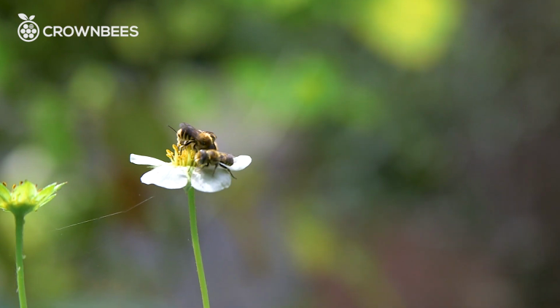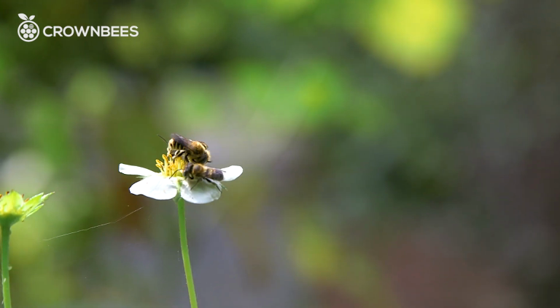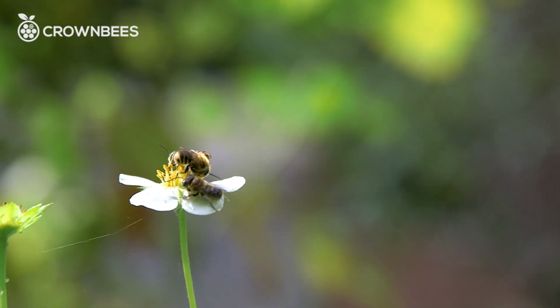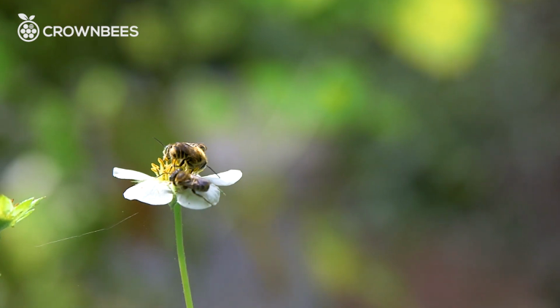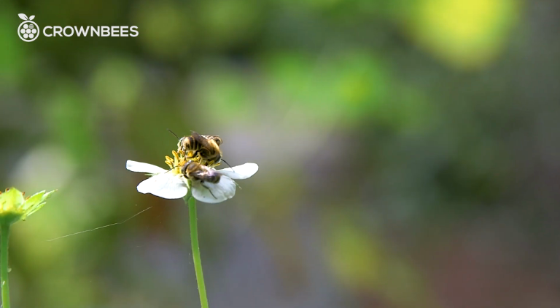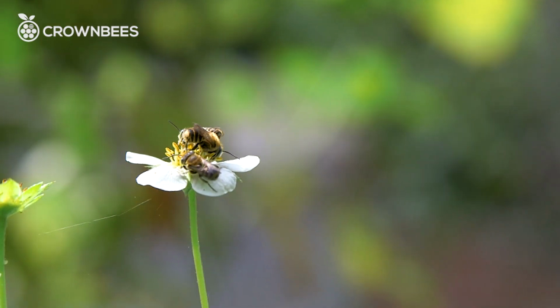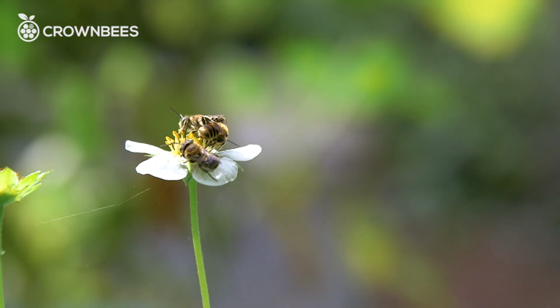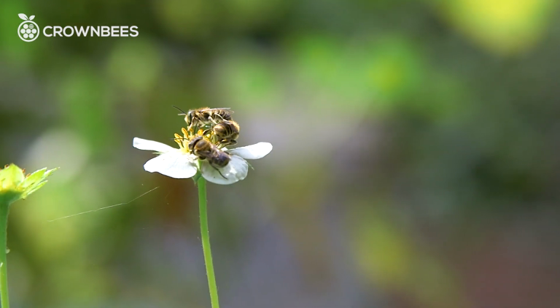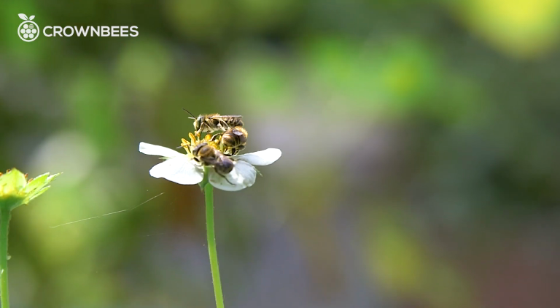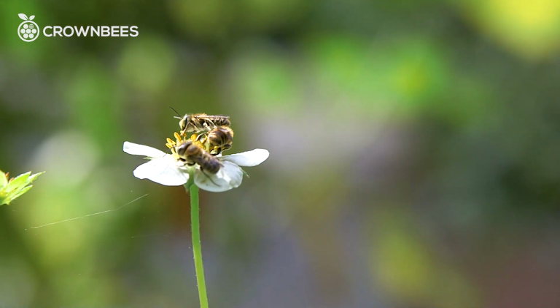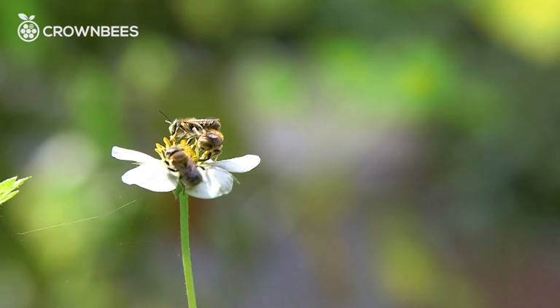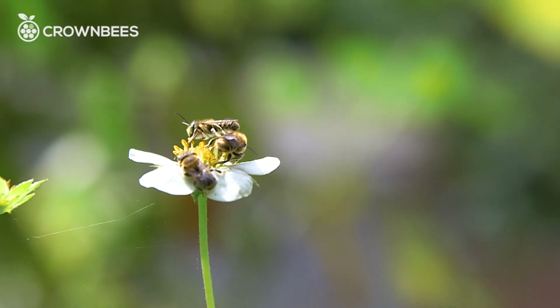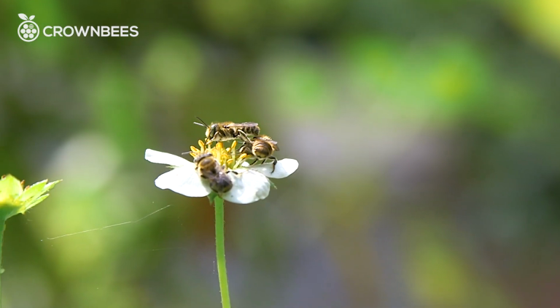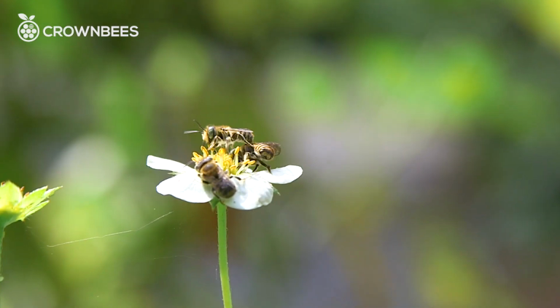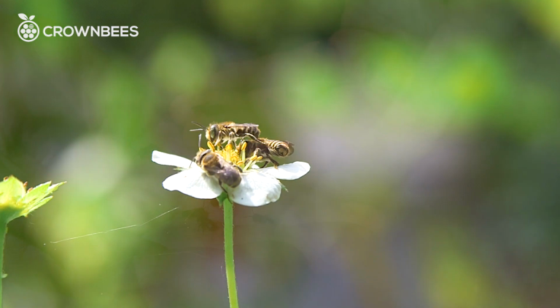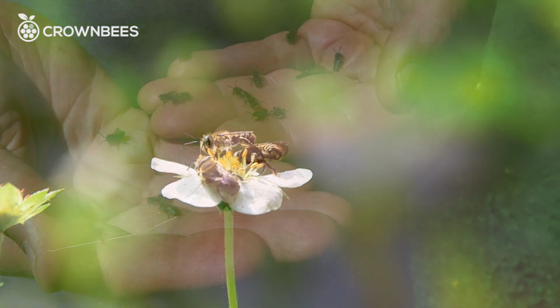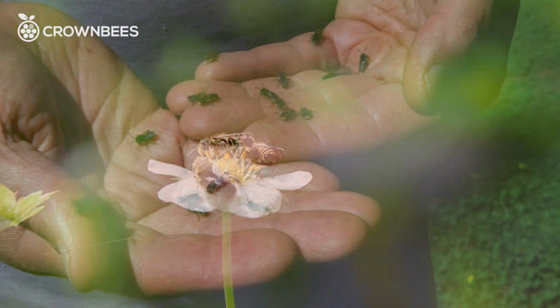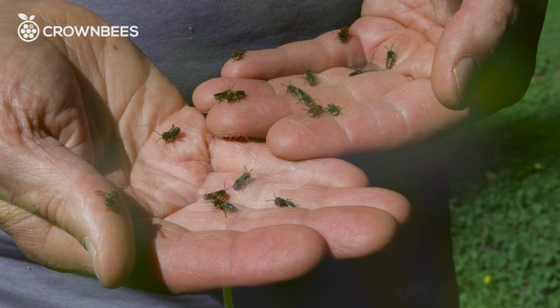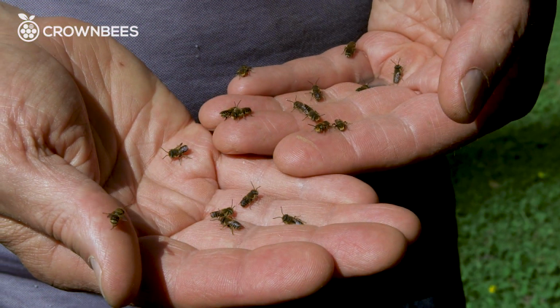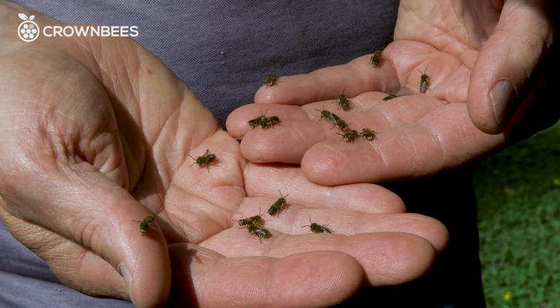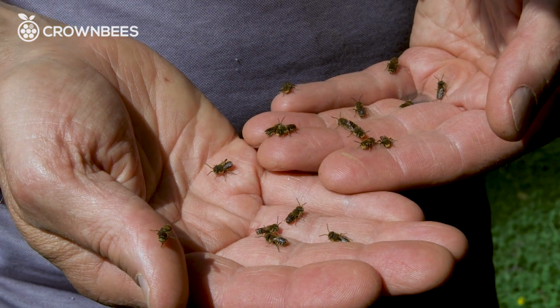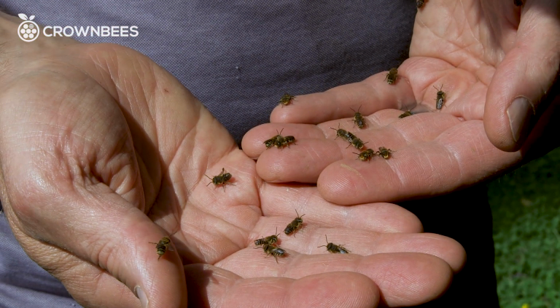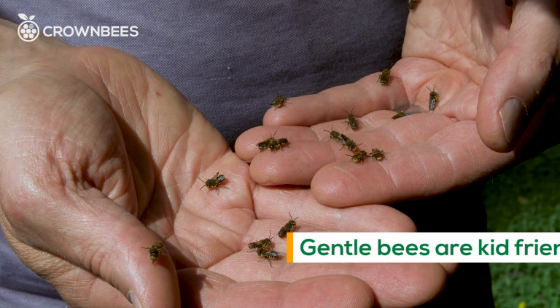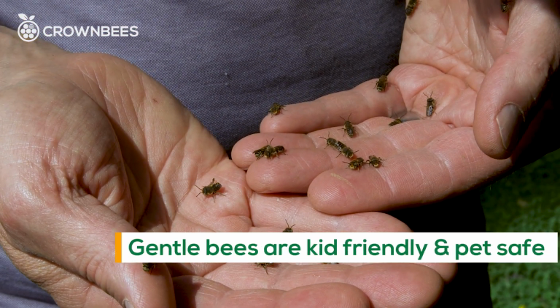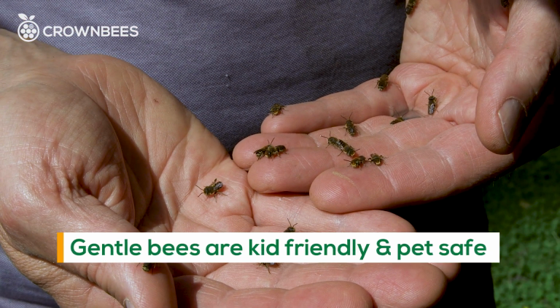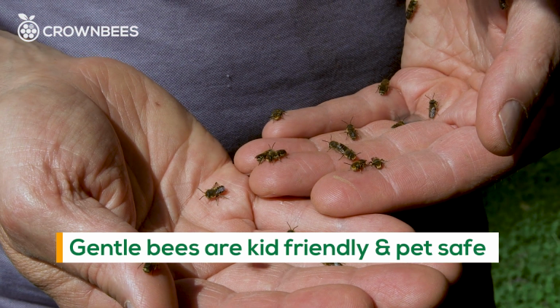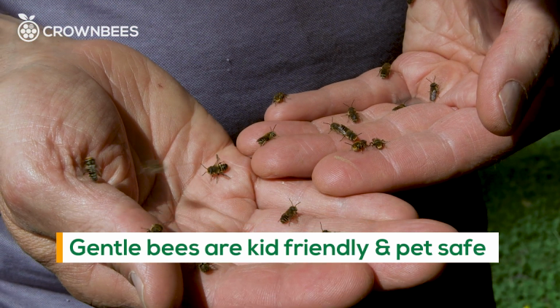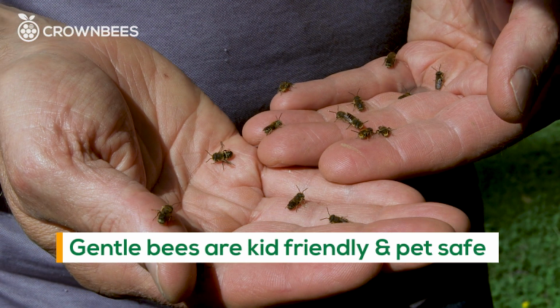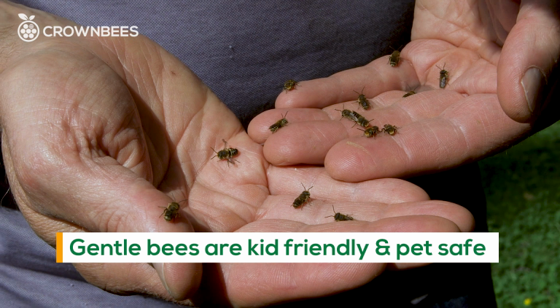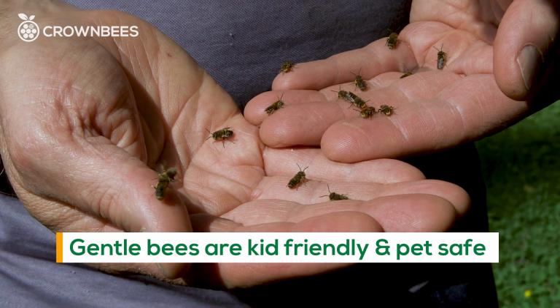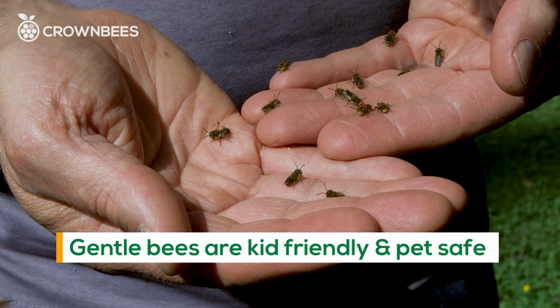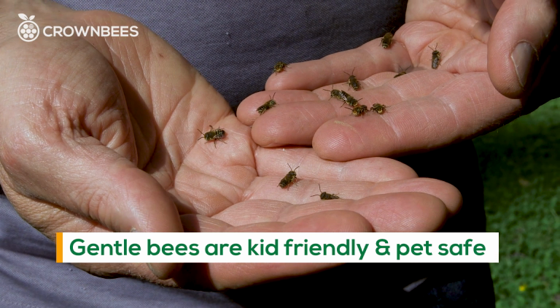Because these bees are all solitary, there's no hive to defend, no eggs to defend, no queen — they're all just gentle. You can hold them in your hands, they're kid-friendly, they're pet safe.